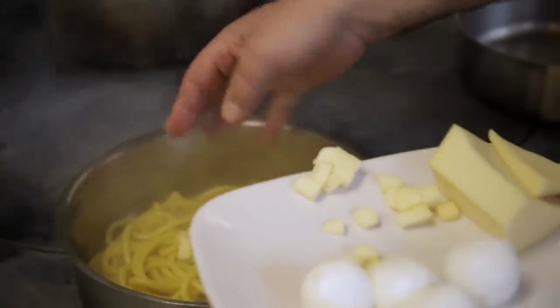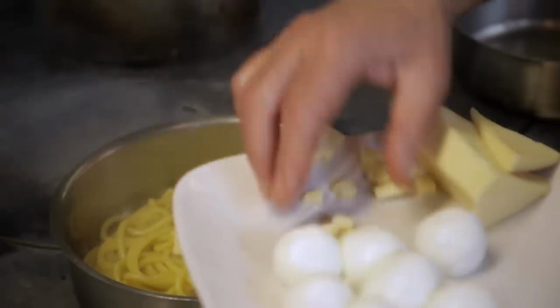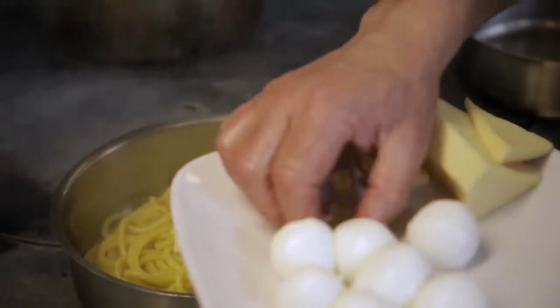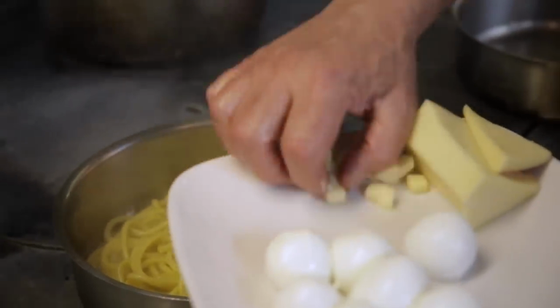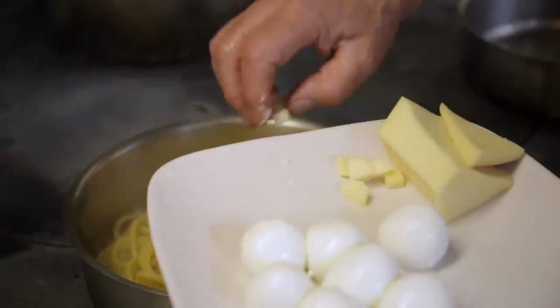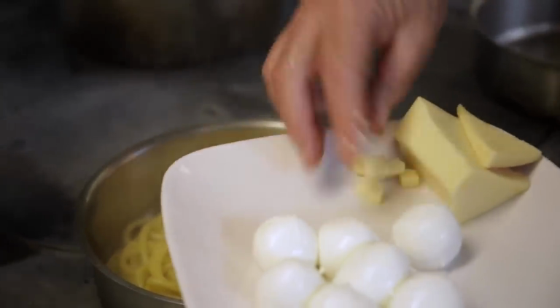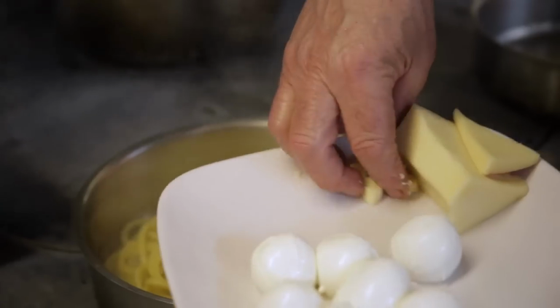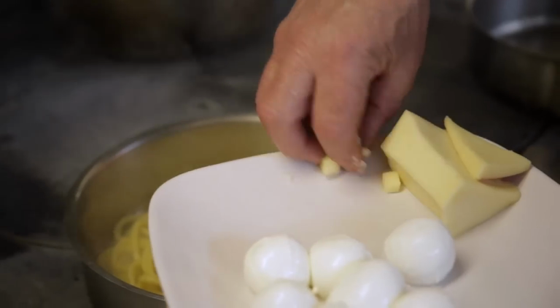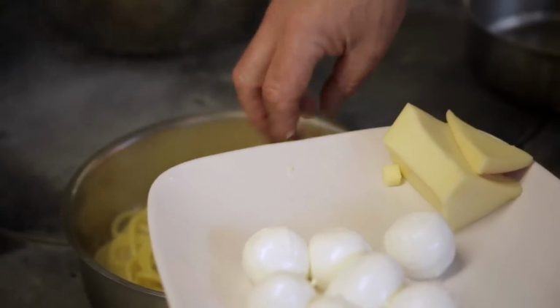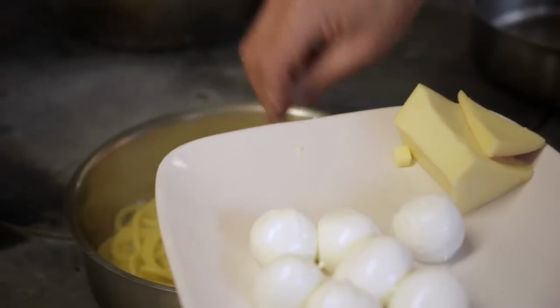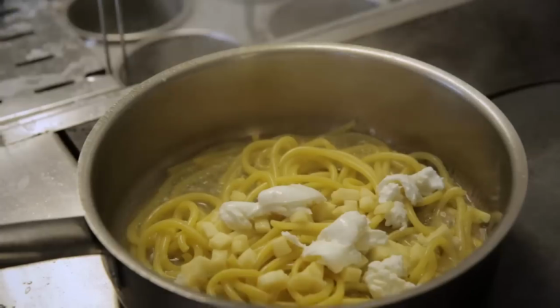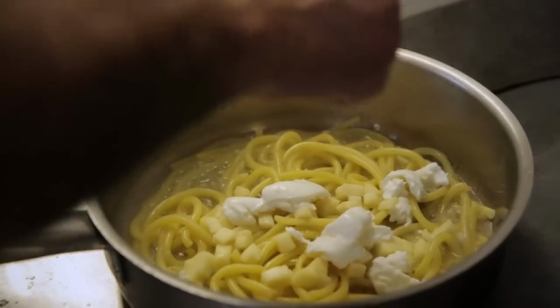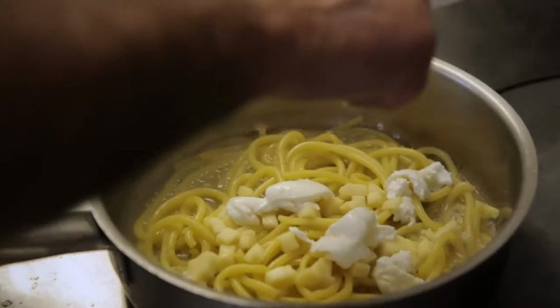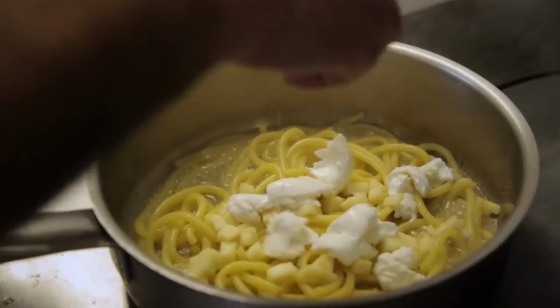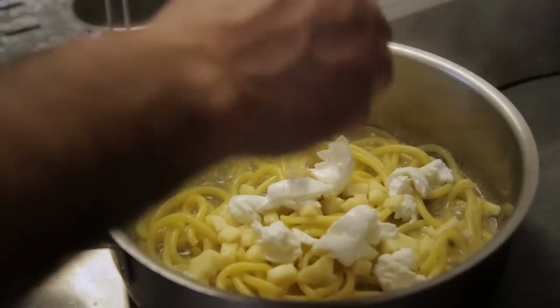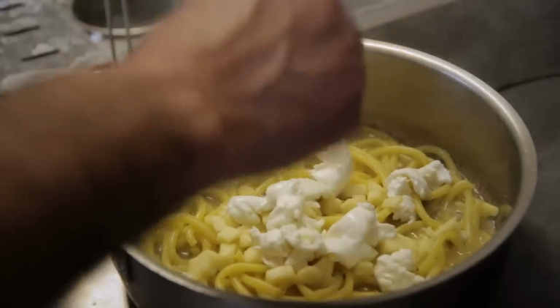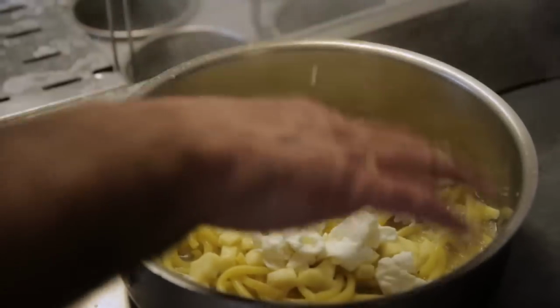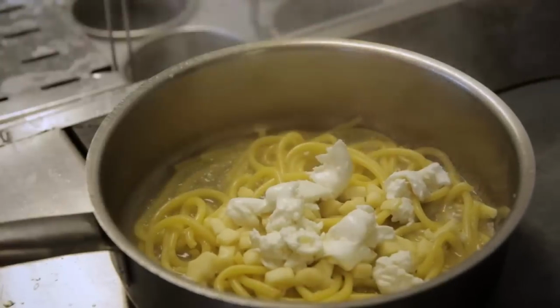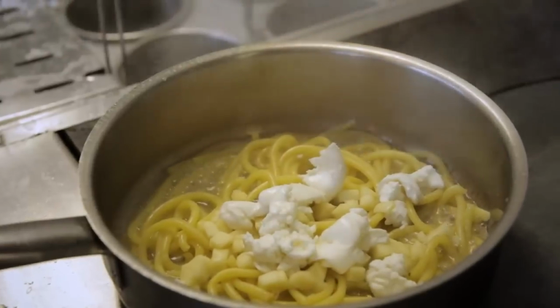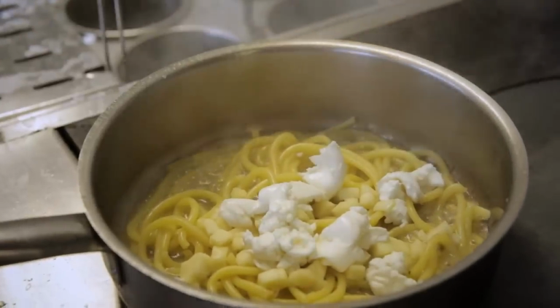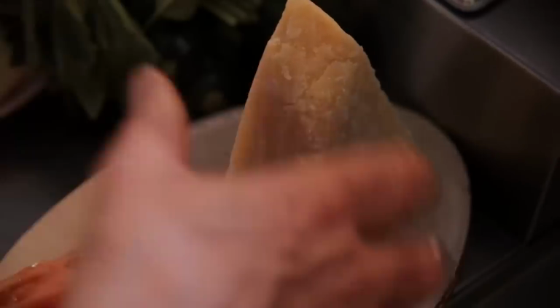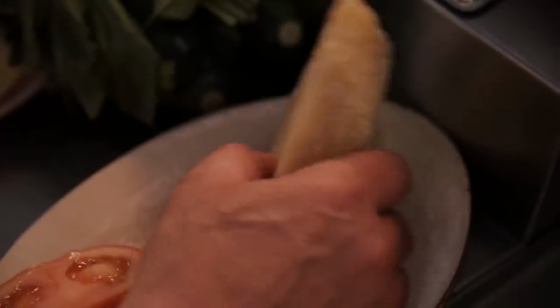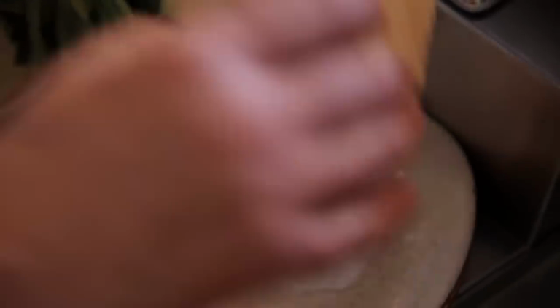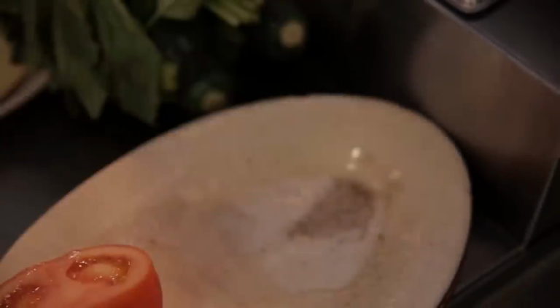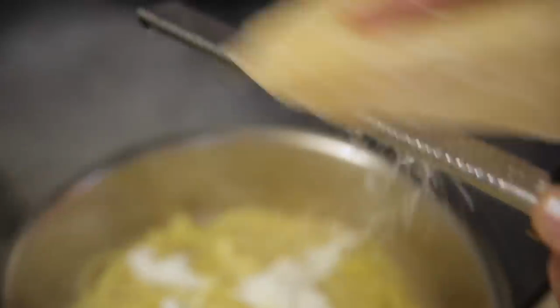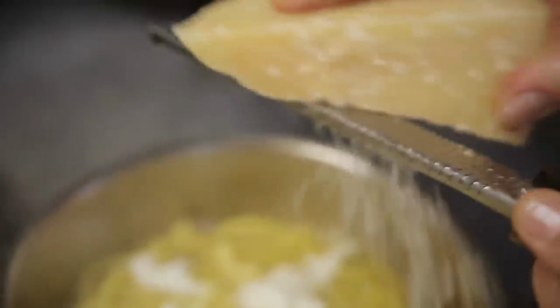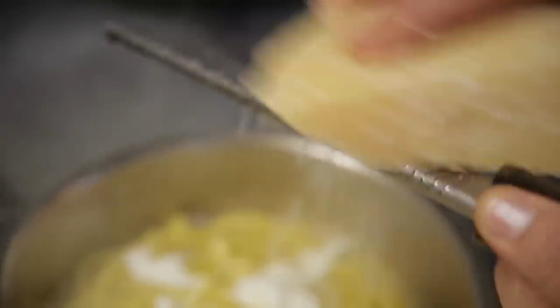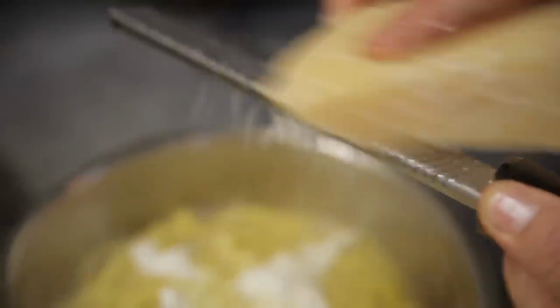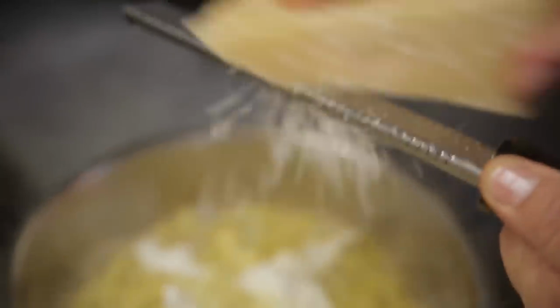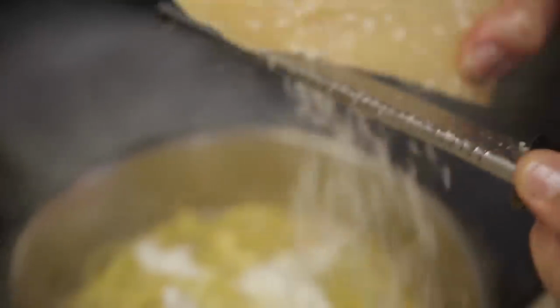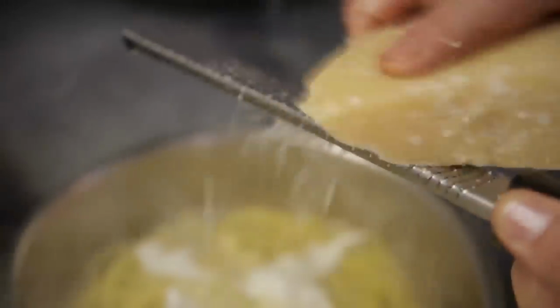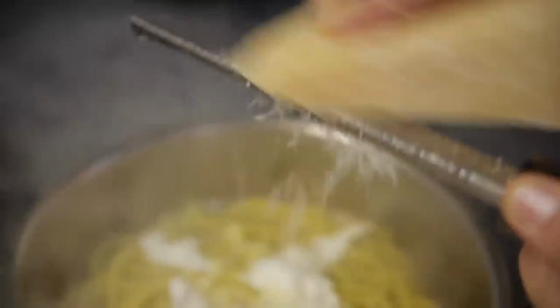Some fontina cheese which I cut into pieces. Some lovely mozzarella. Nice parmesan cheese — lovely grated cheese, not too much.